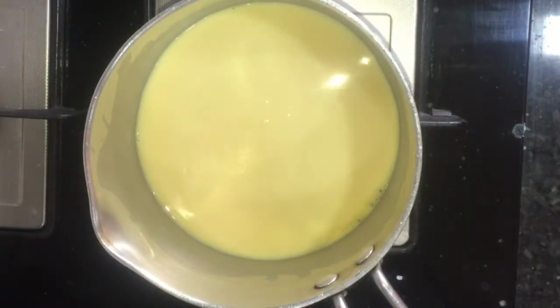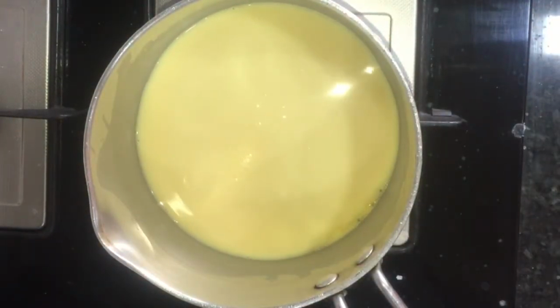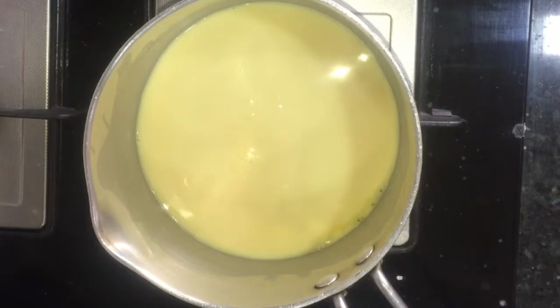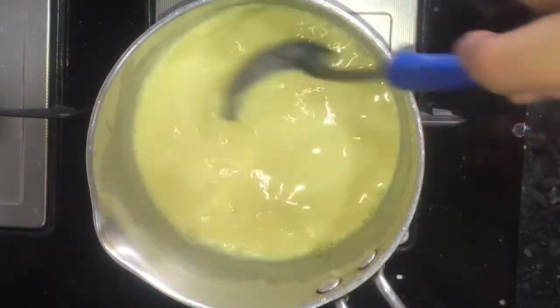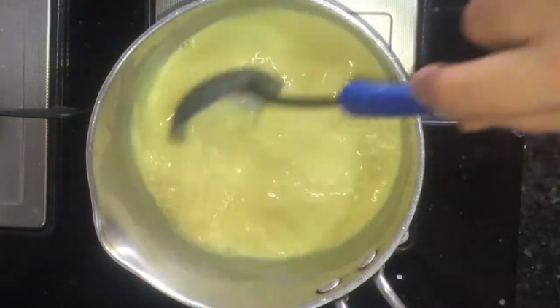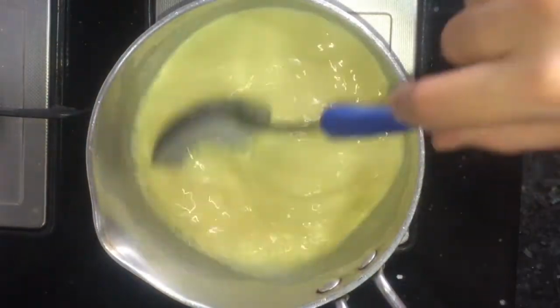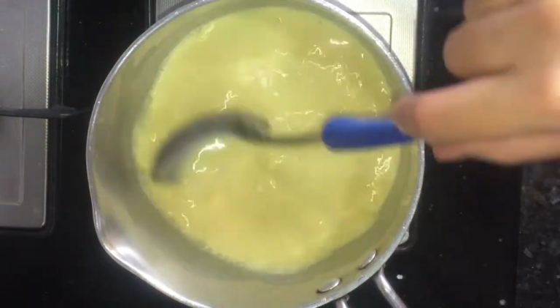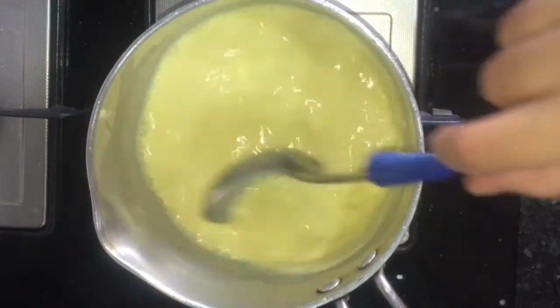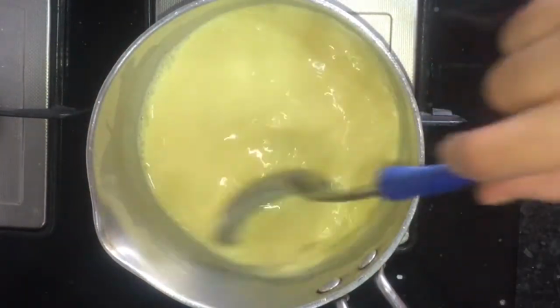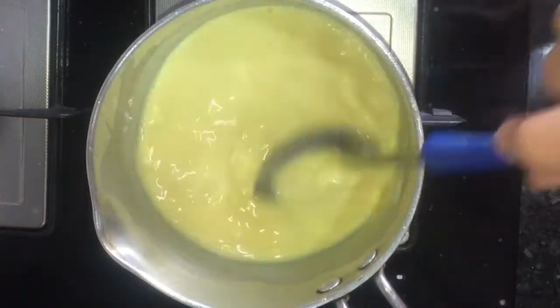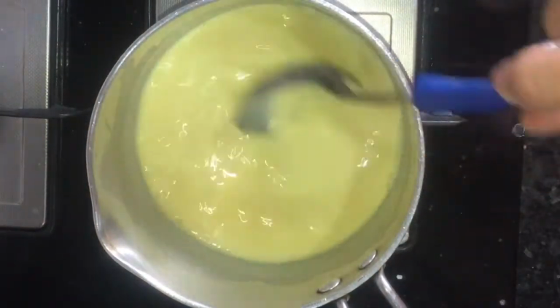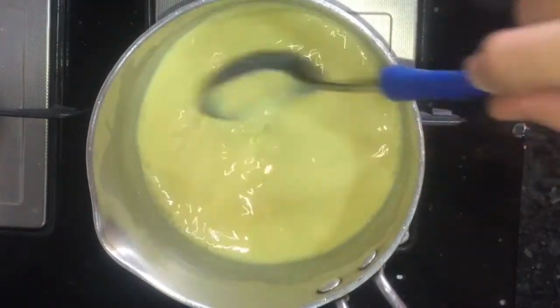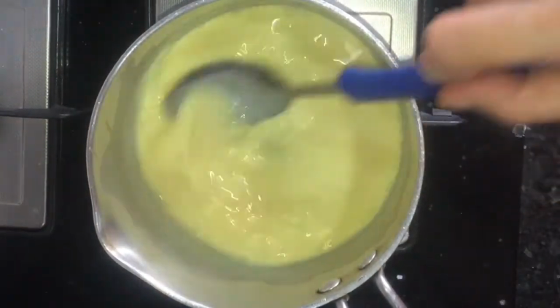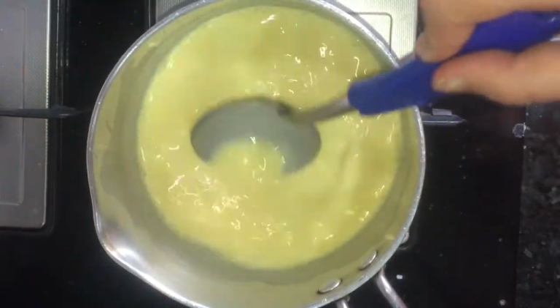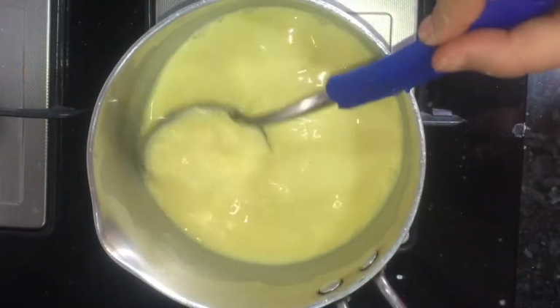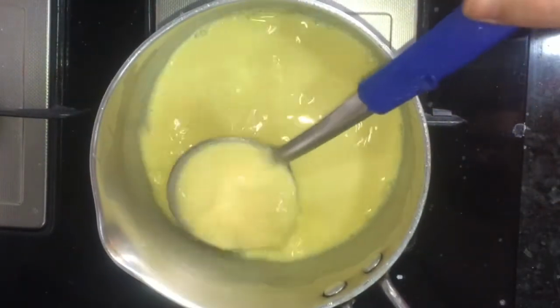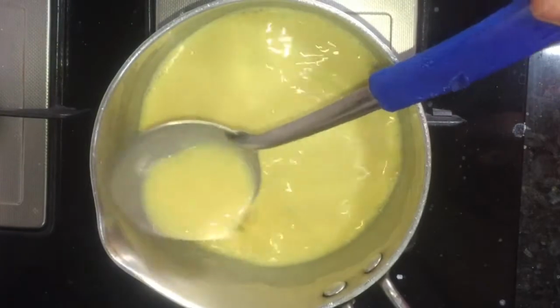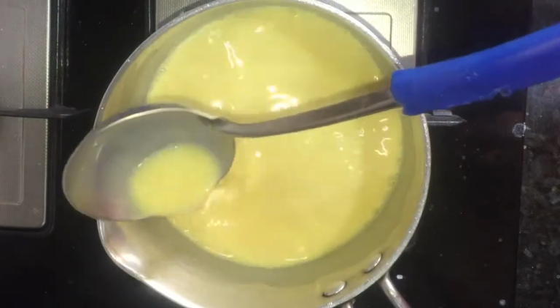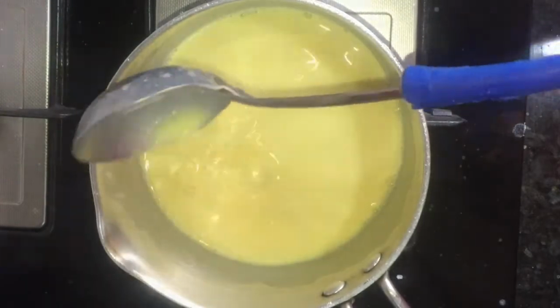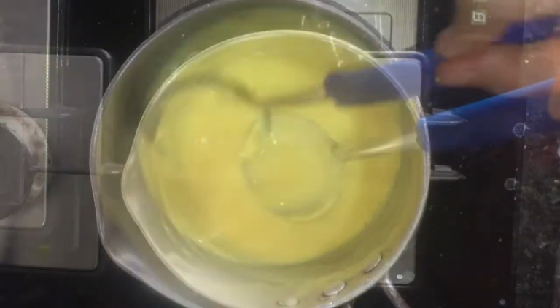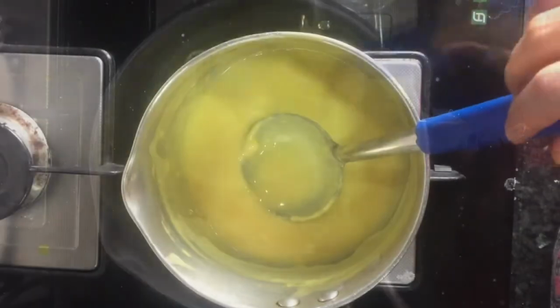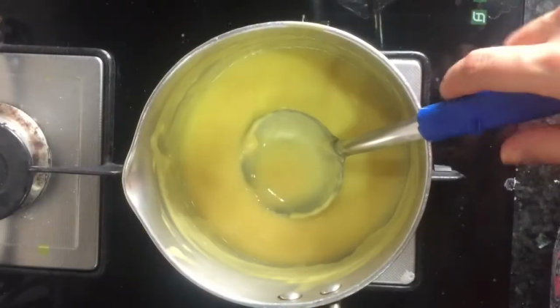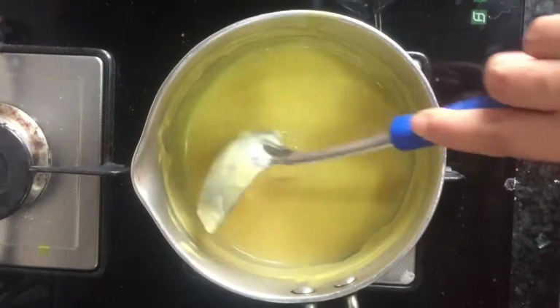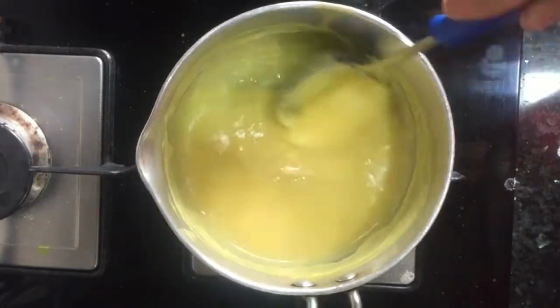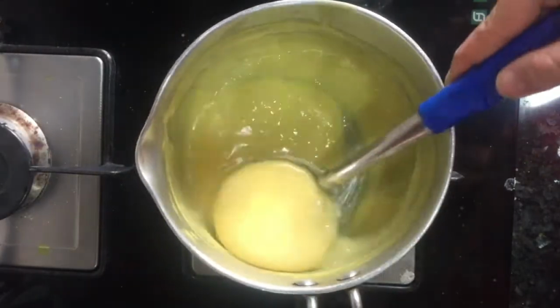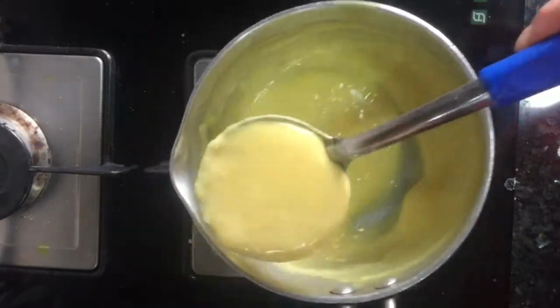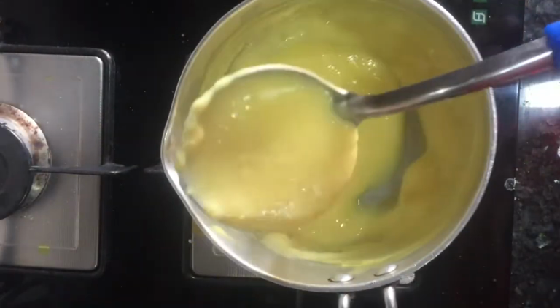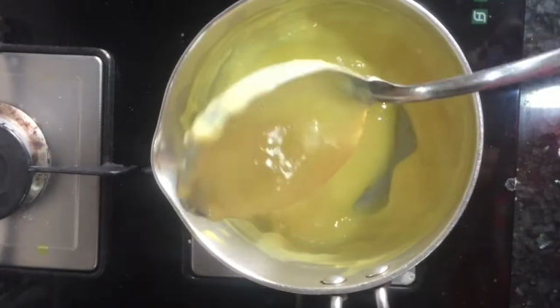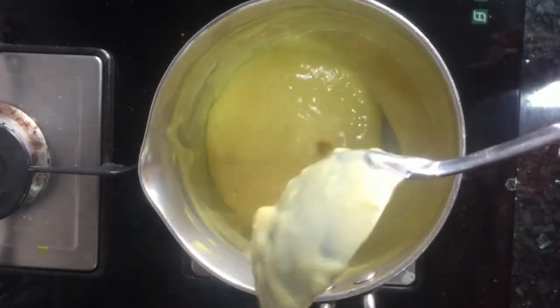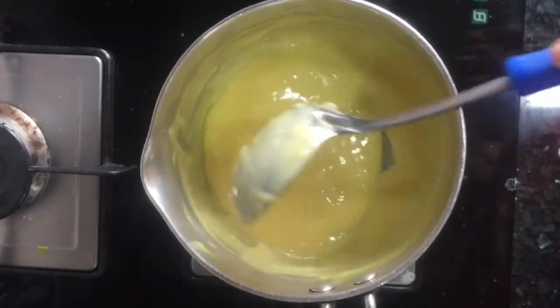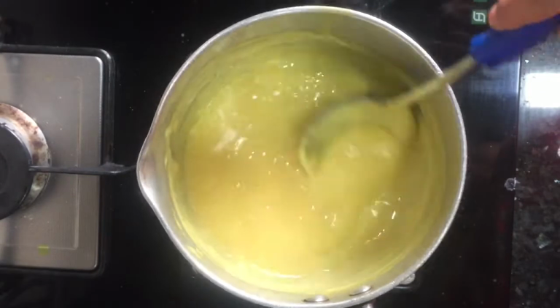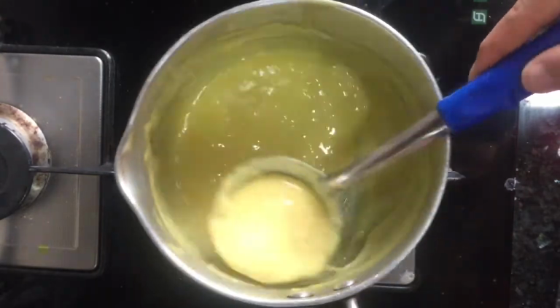Now I will switch on the flame and keep mixing the custard so it doesn't stick to the base of the pan. After 2 to 3 boils, the custard will become very thick.